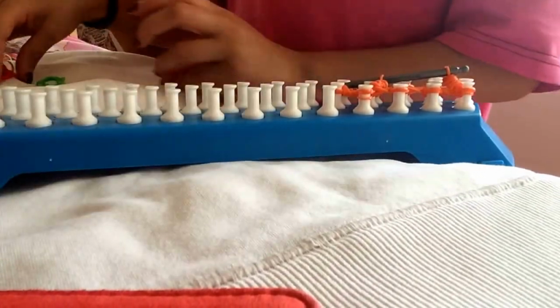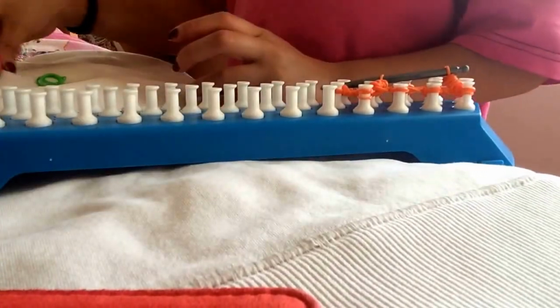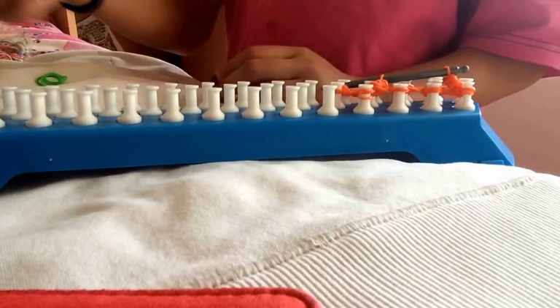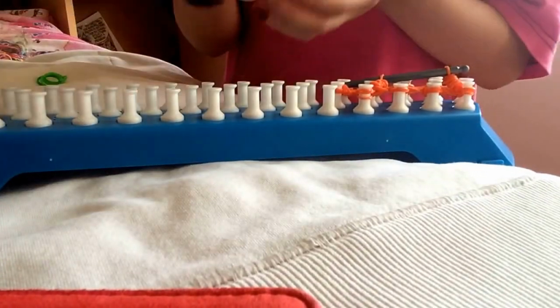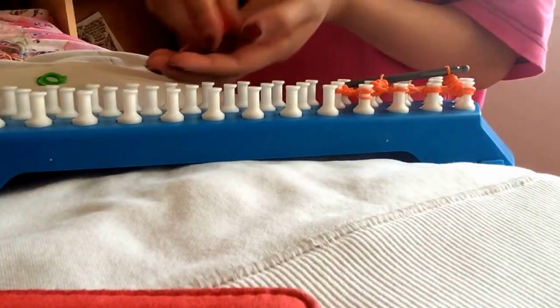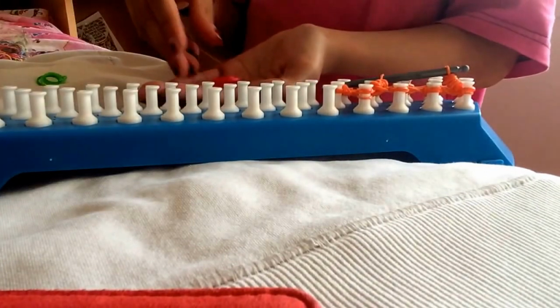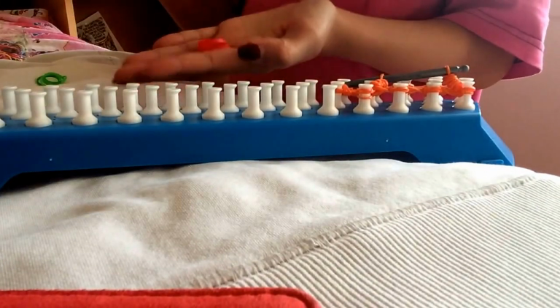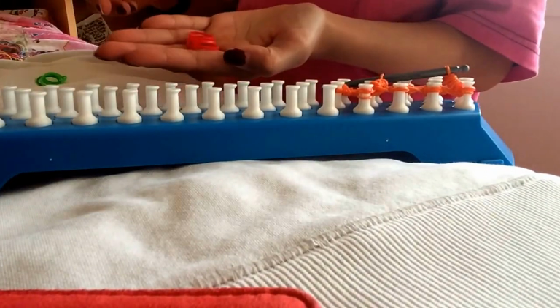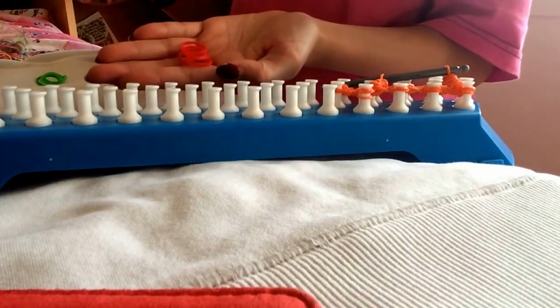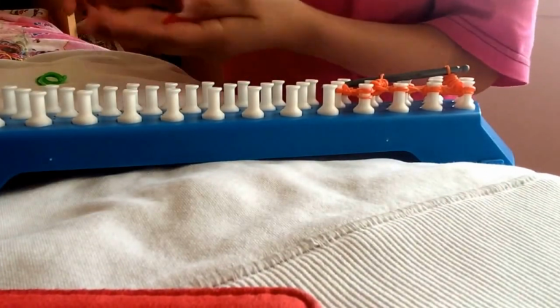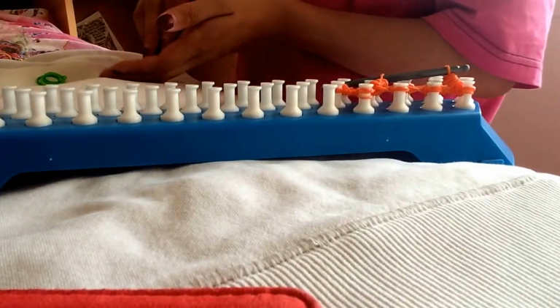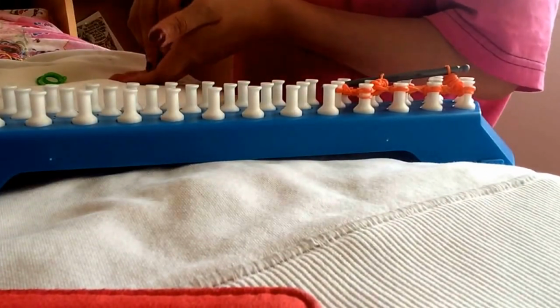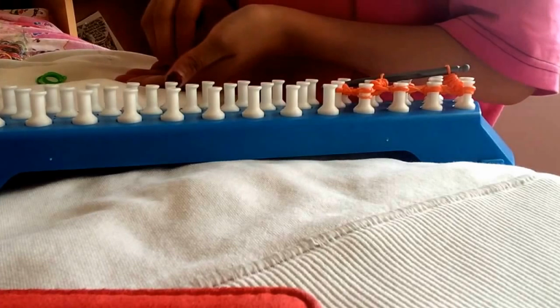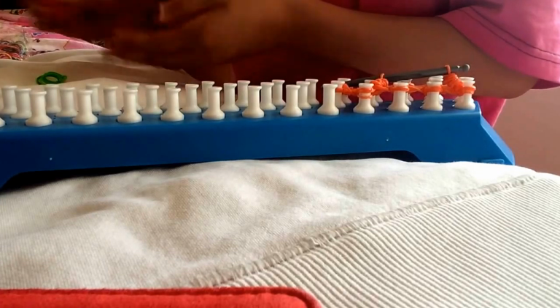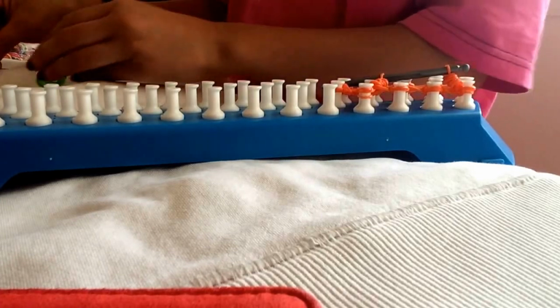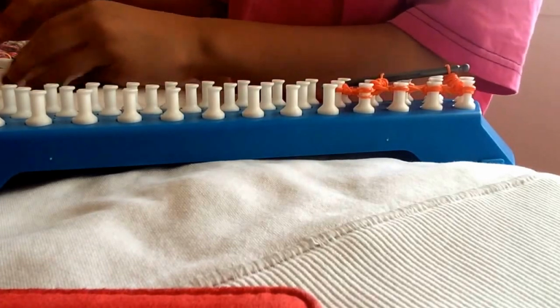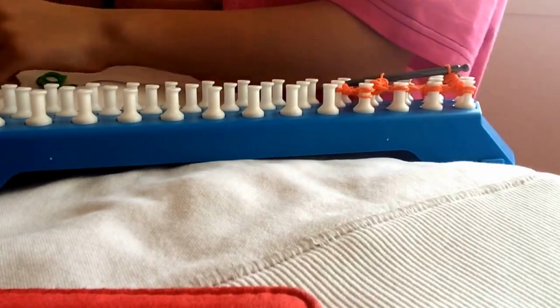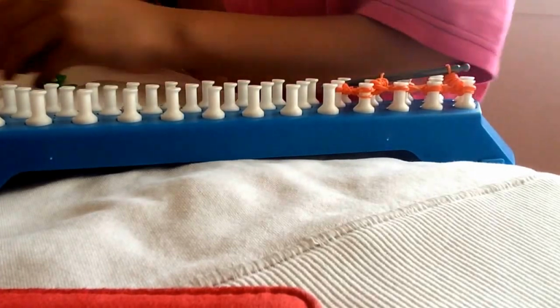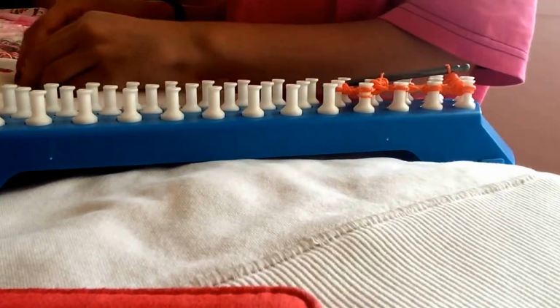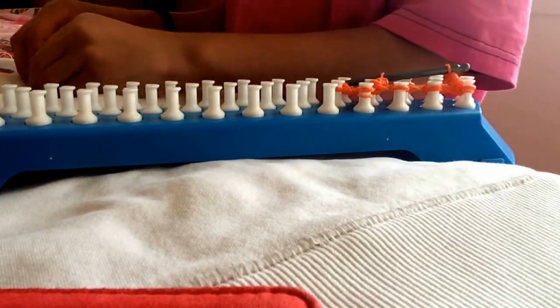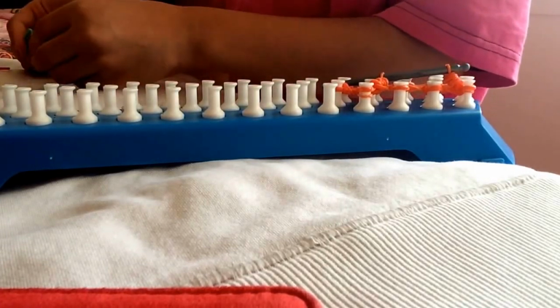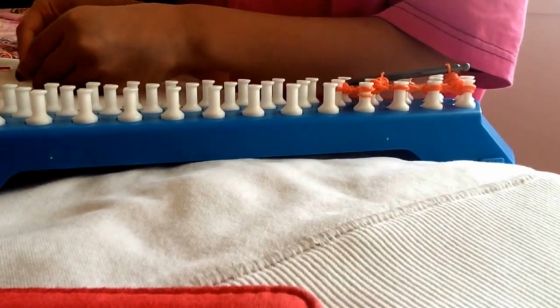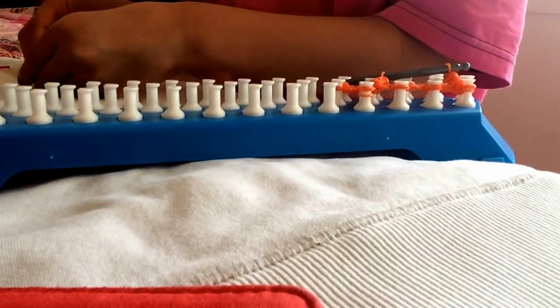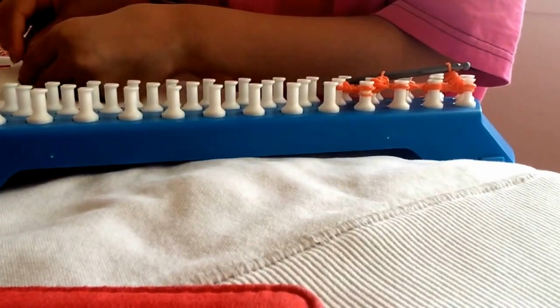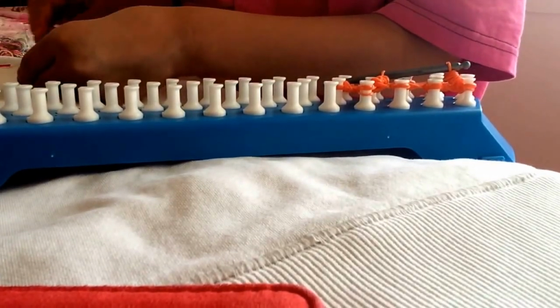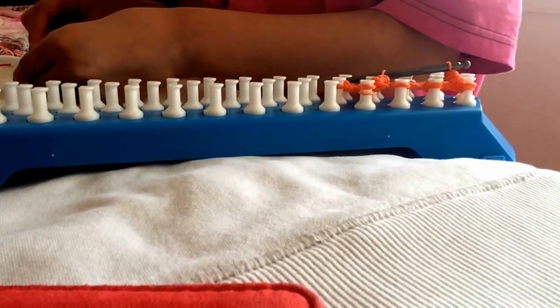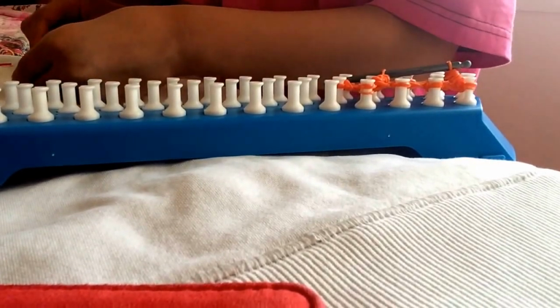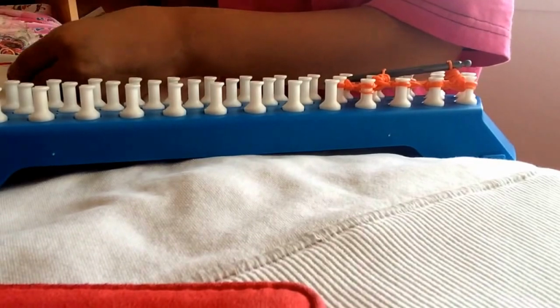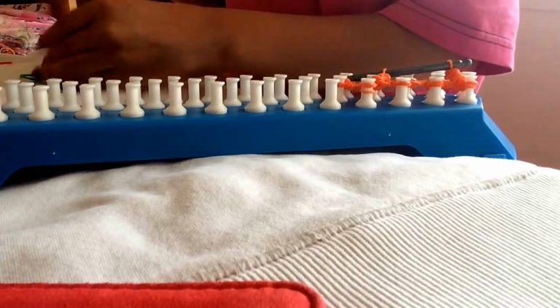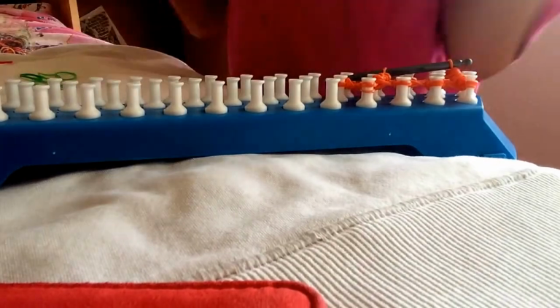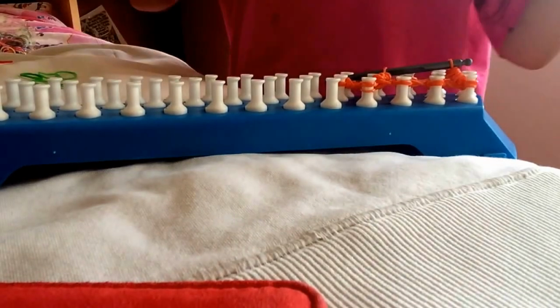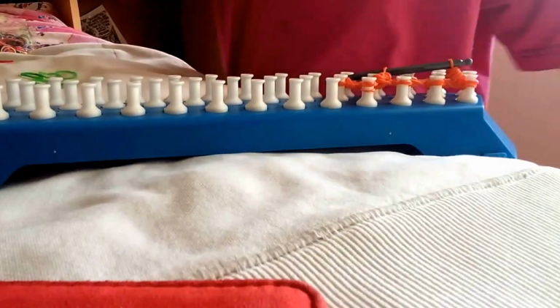You need five red — or whatever color you want — flat raised rubber bands, single ones, and you'll need seven green ones.